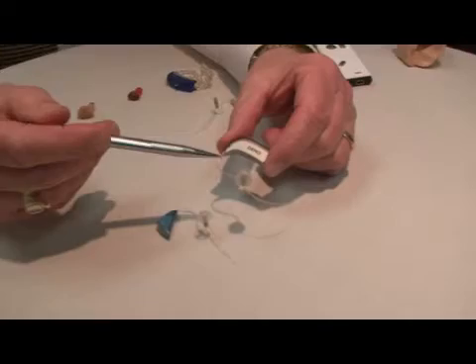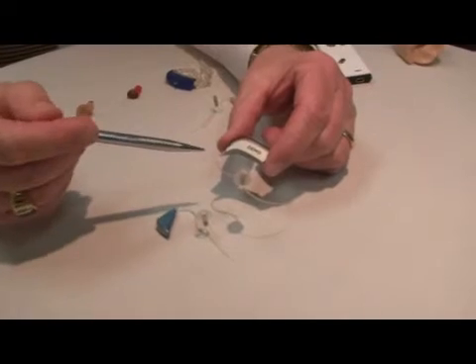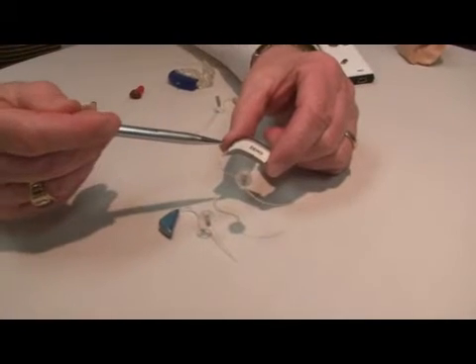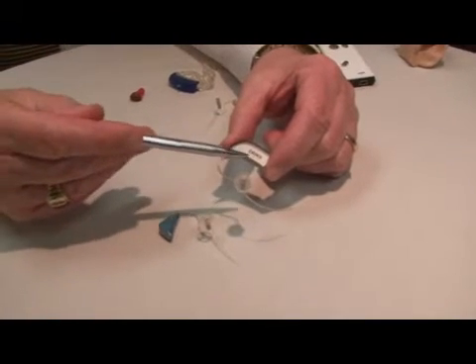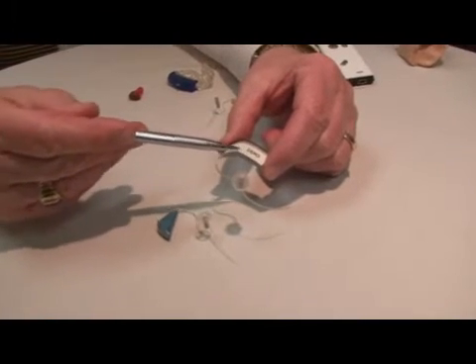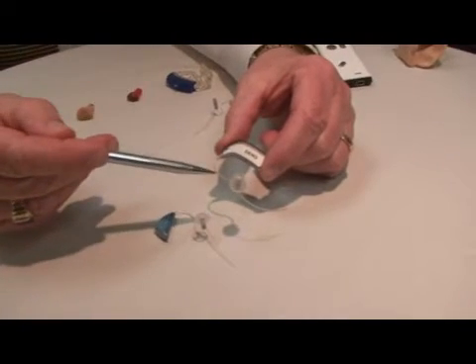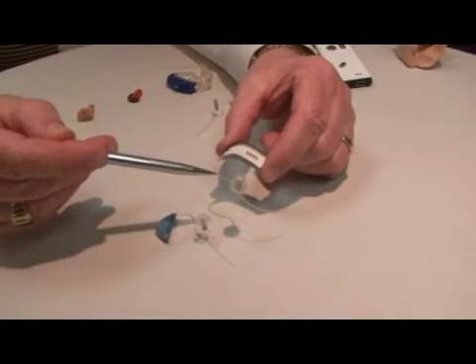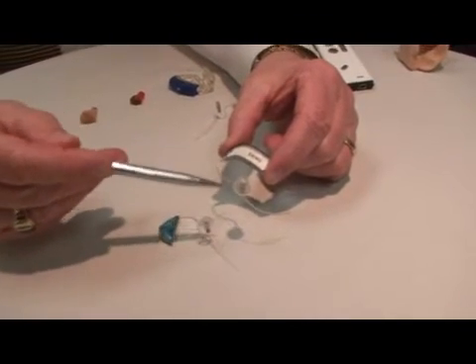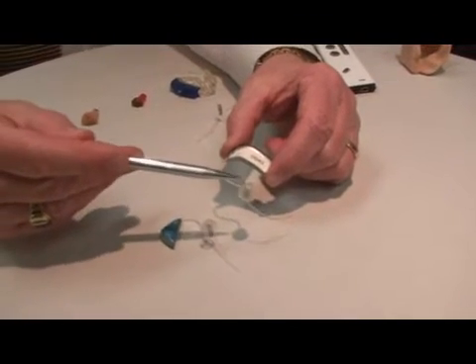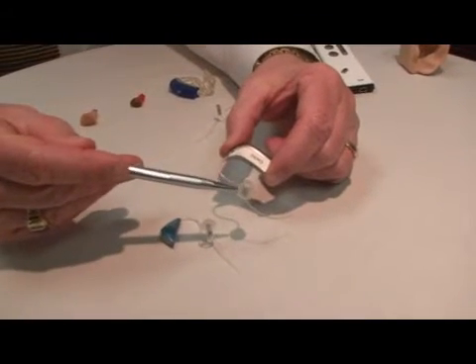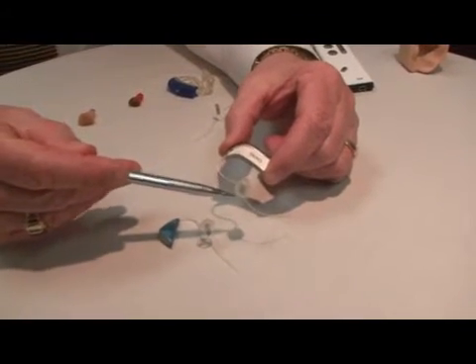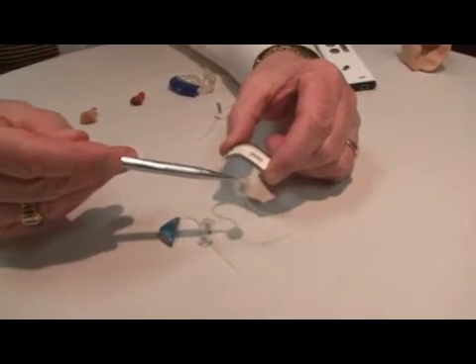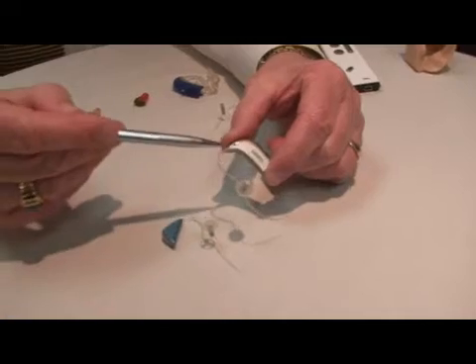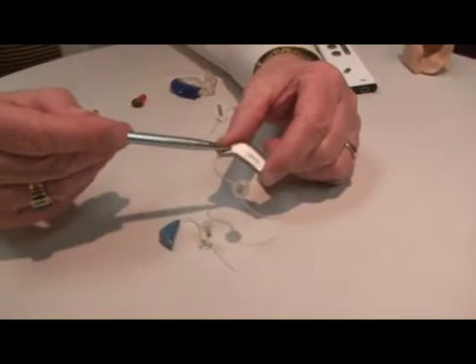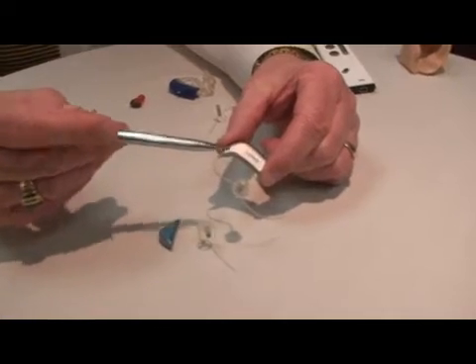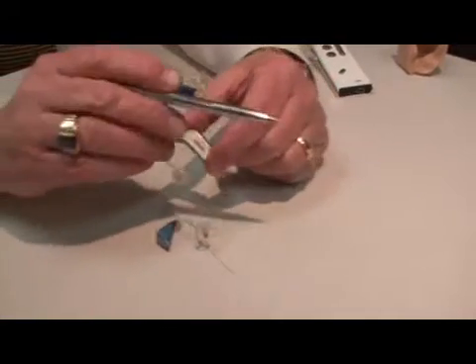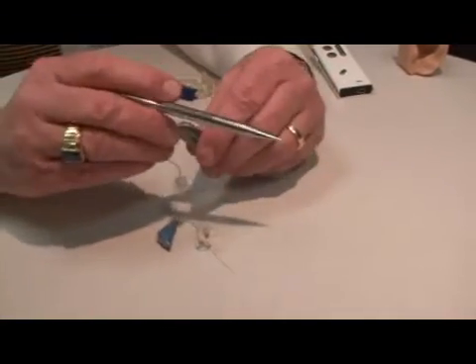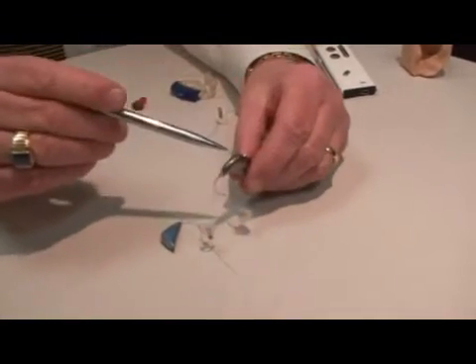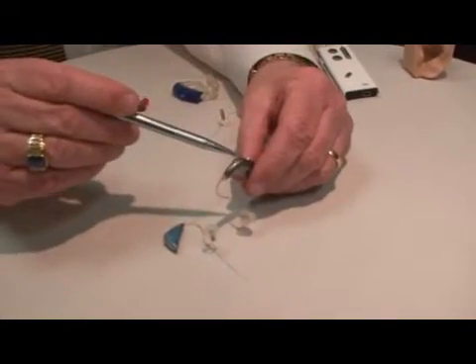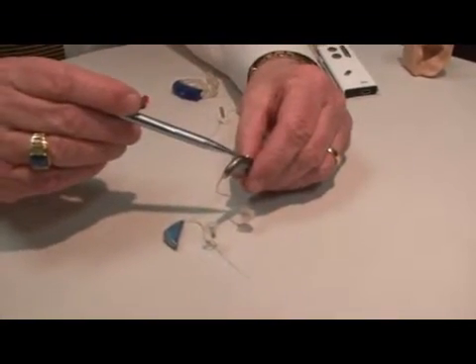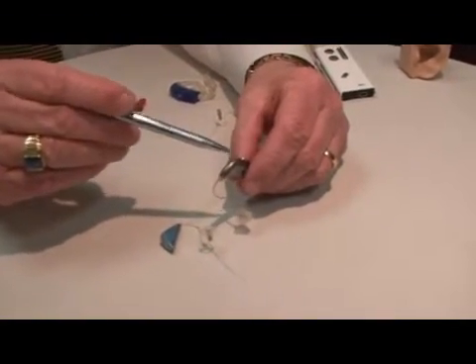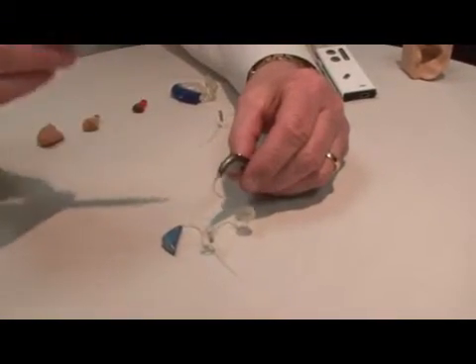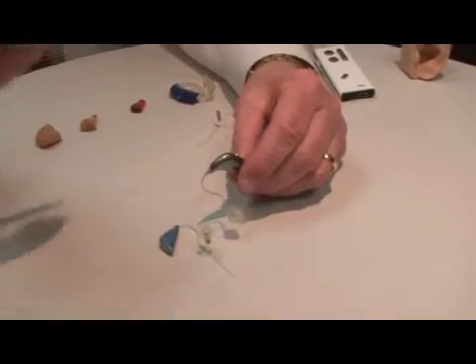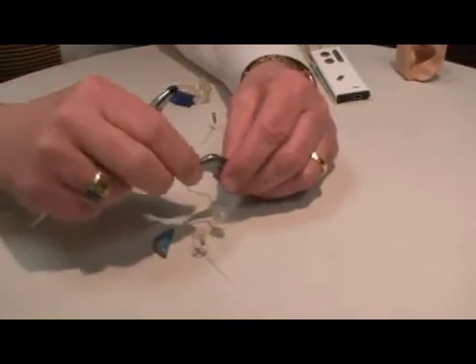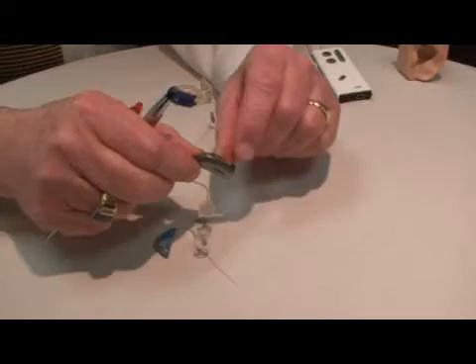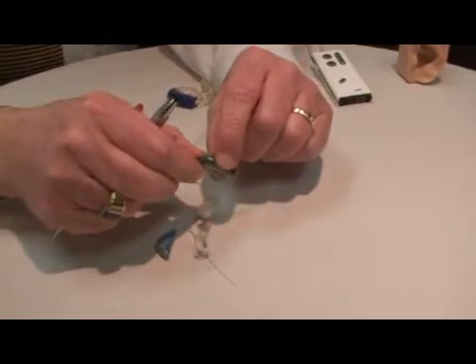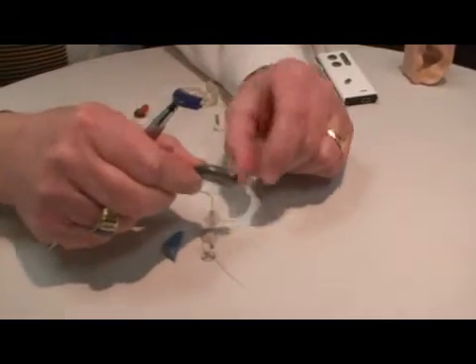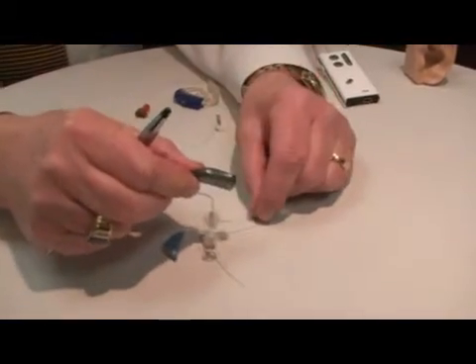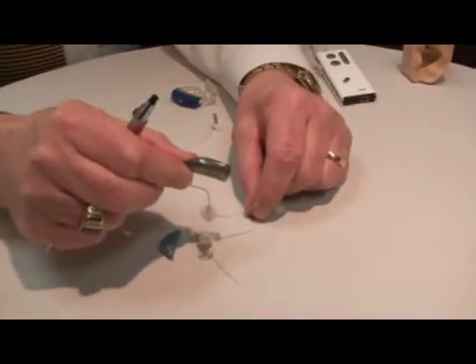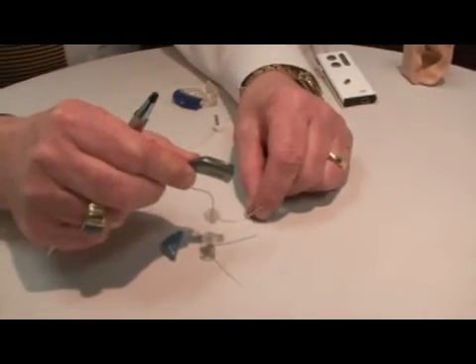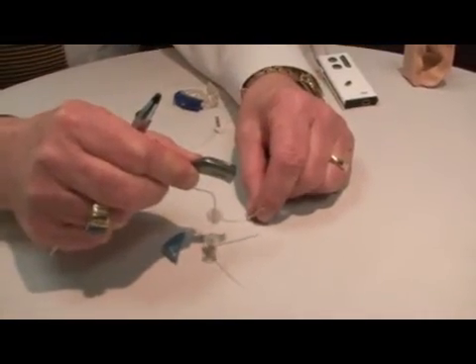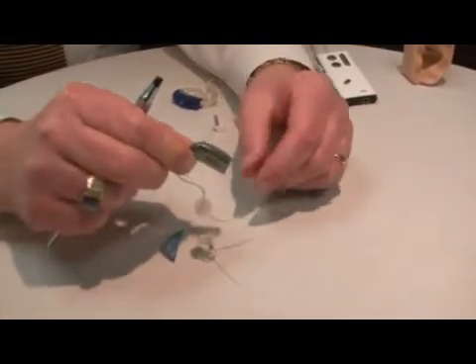This is our on the ear instrument with the receiver in the ear, microphone here, directional microphone back here. Here we have our volume control and program control.